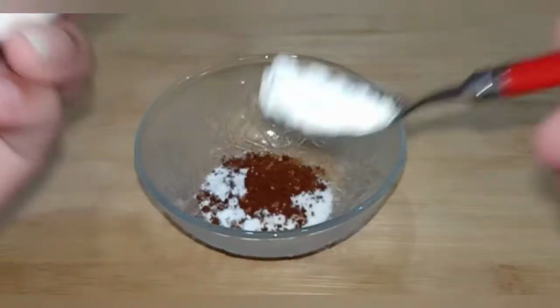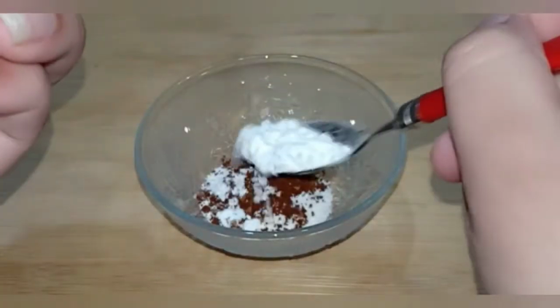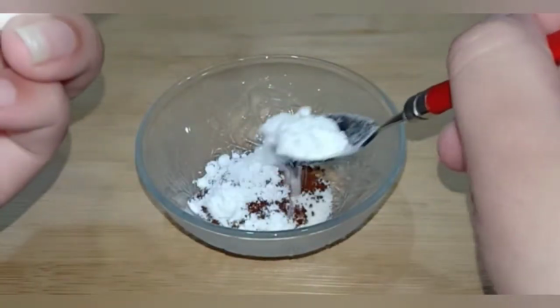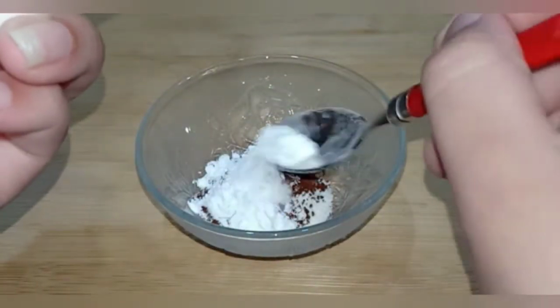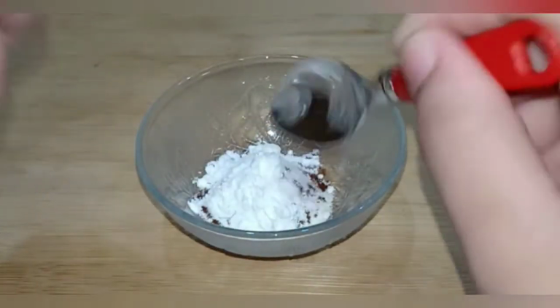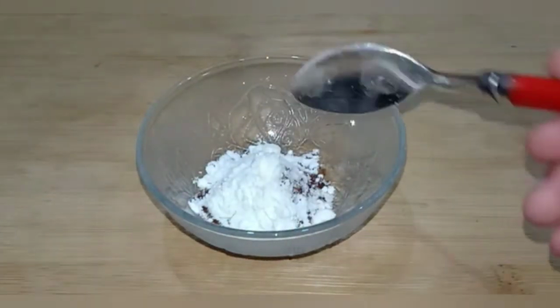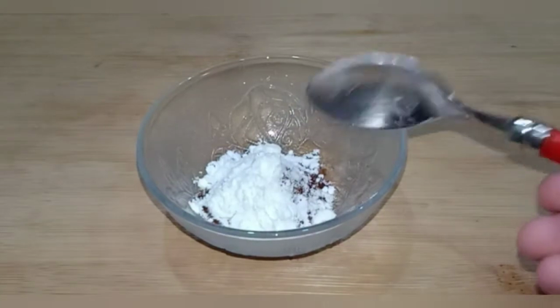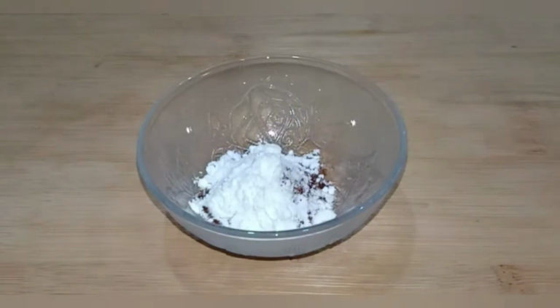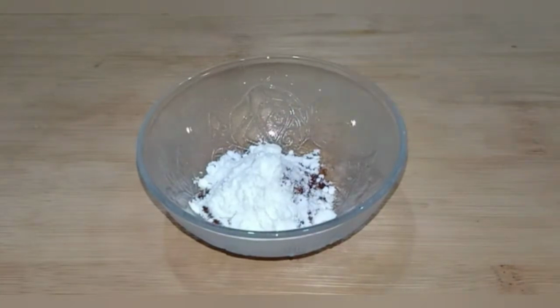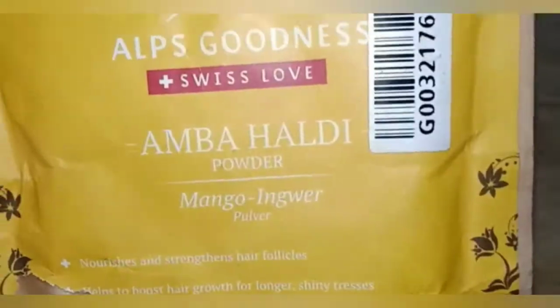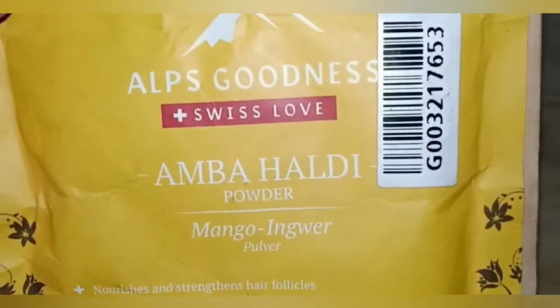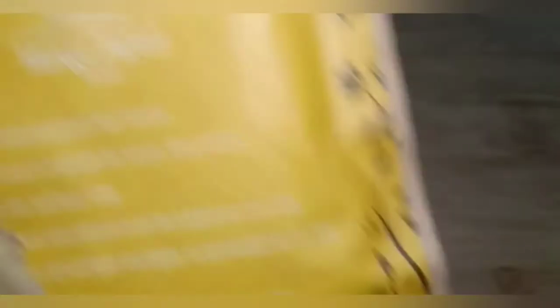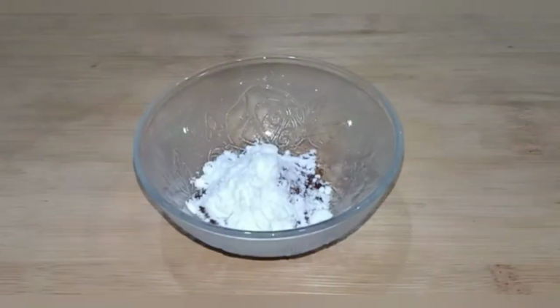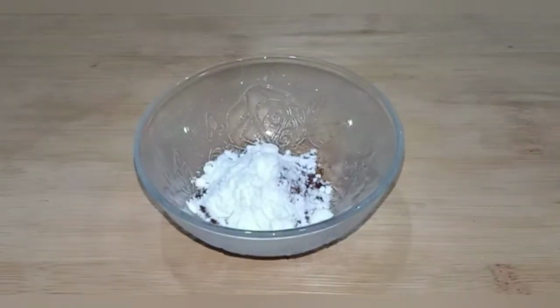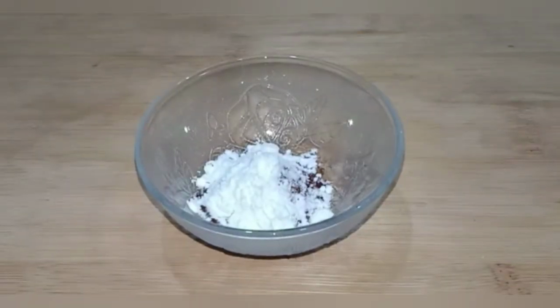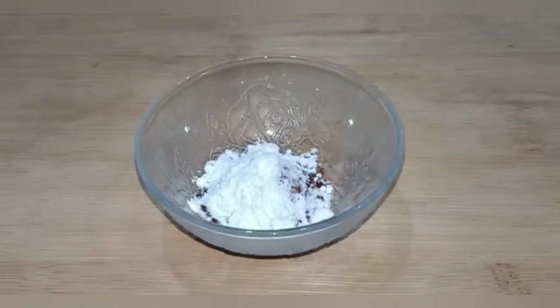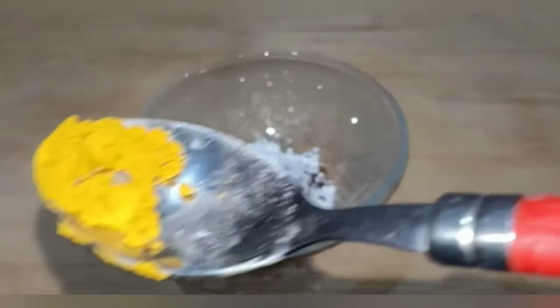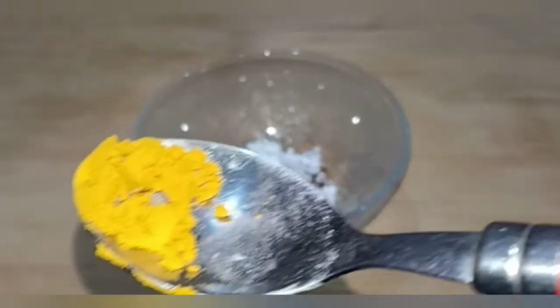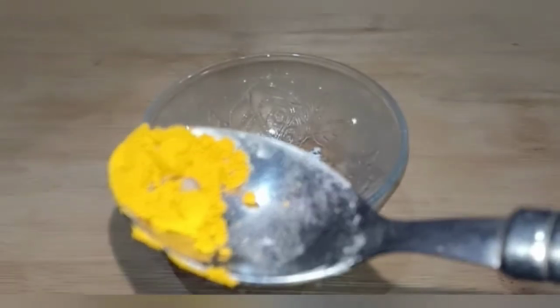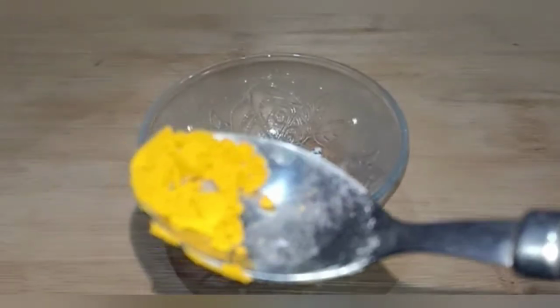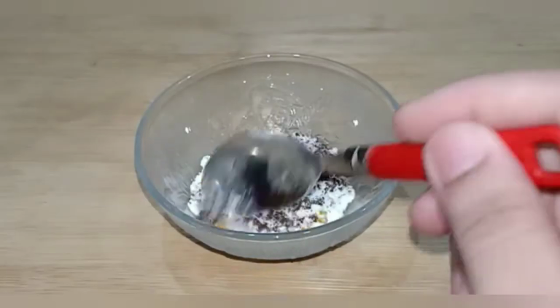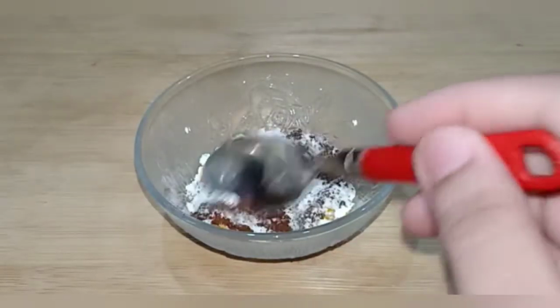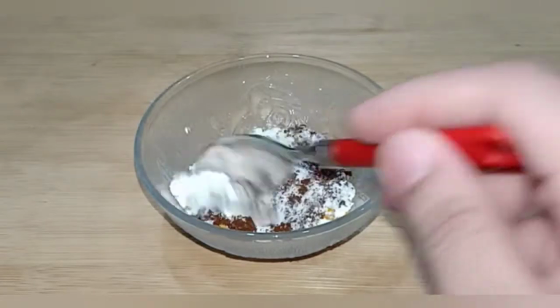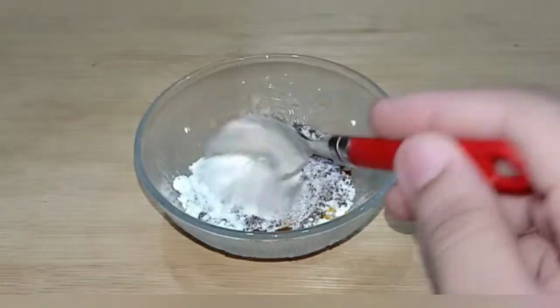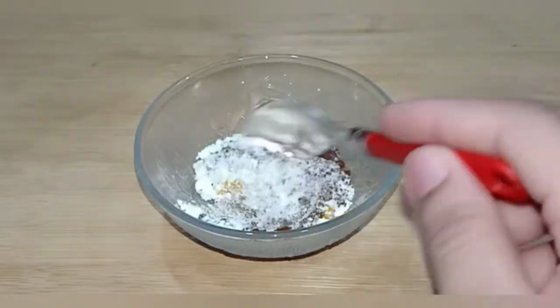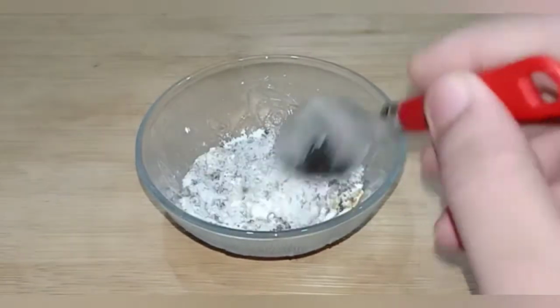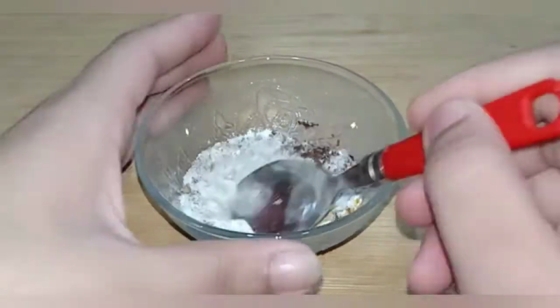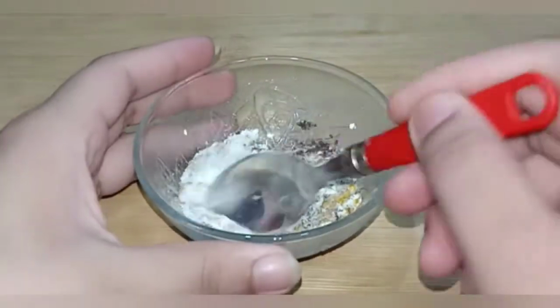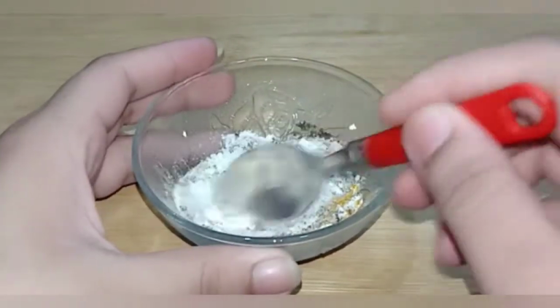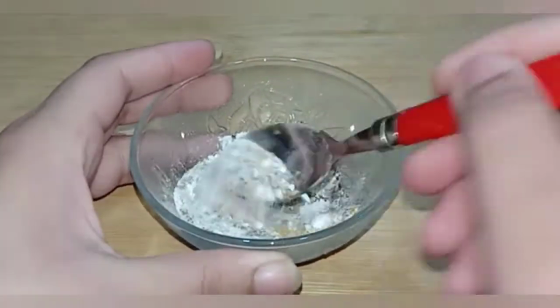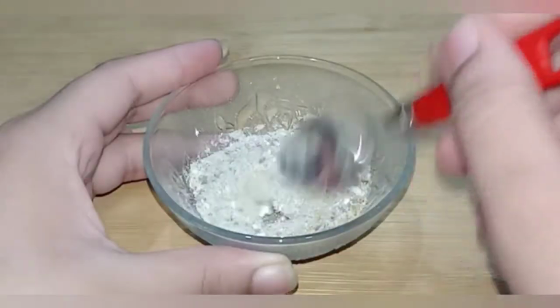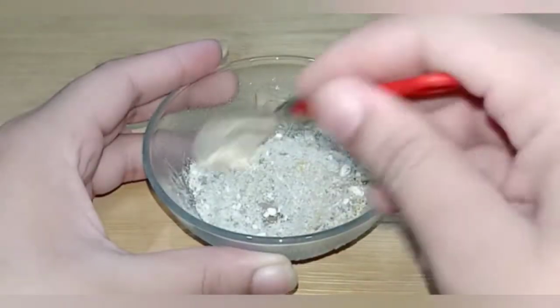Then, I have taken a powdered sugar. It will make the skin soft, smooth and shiny. After that, I have taken a pinch of salt. The salt will heal infection and bacteria. It will be very beneficial for the skin.